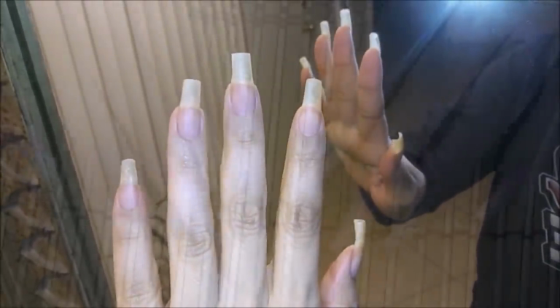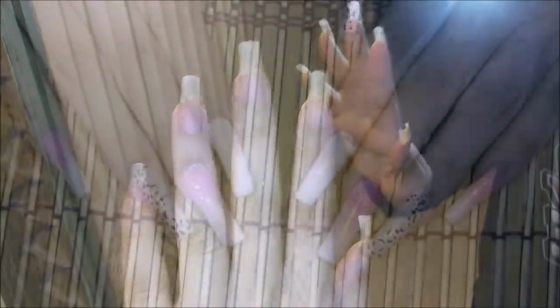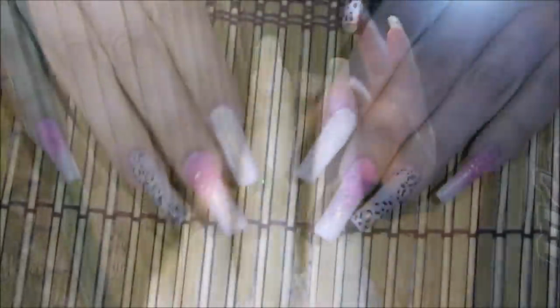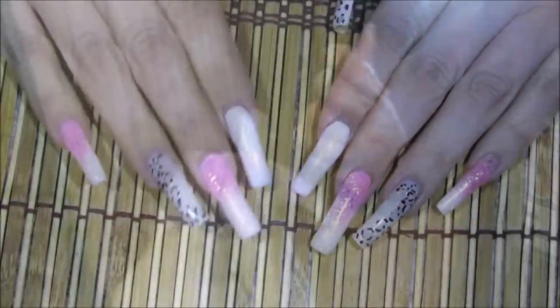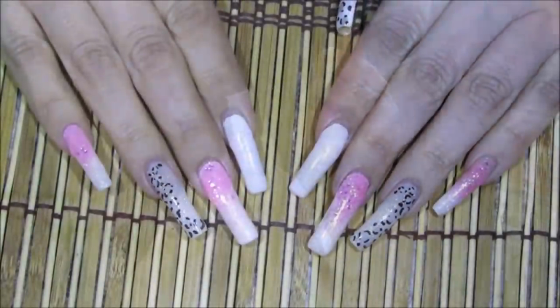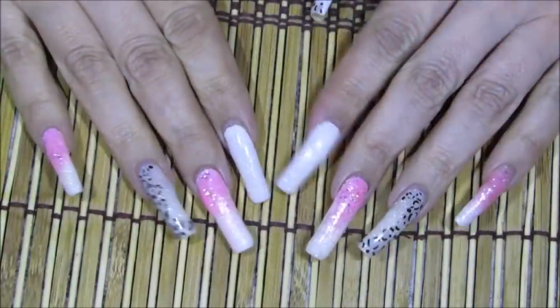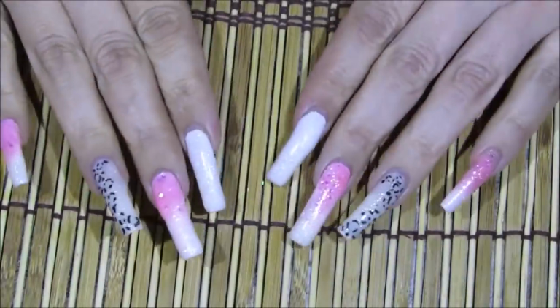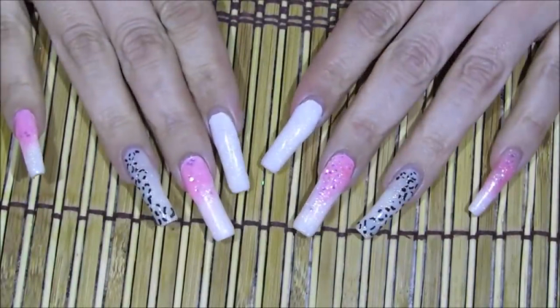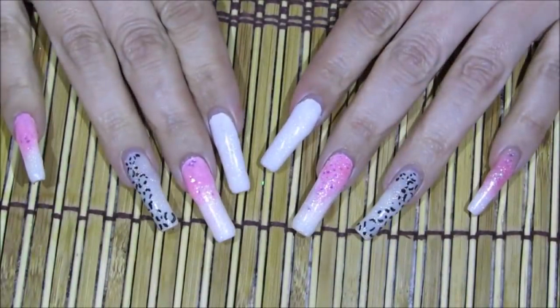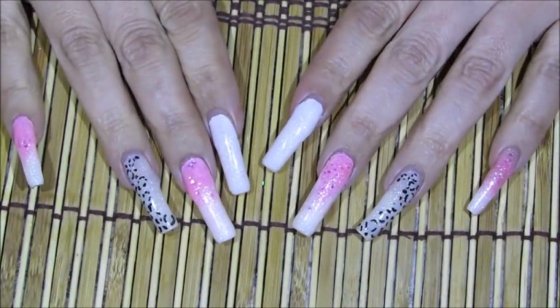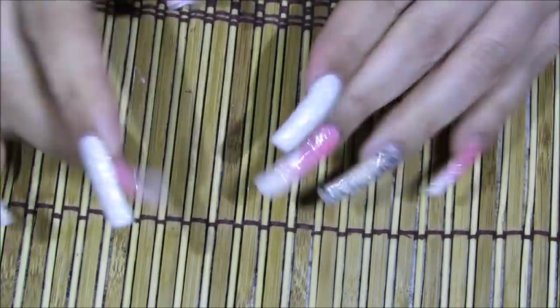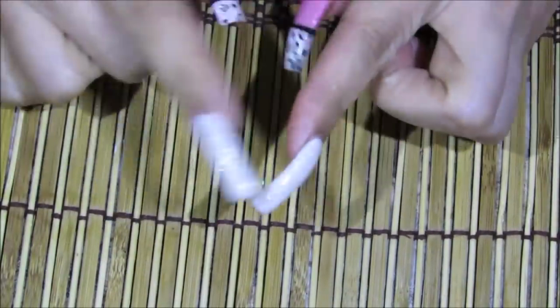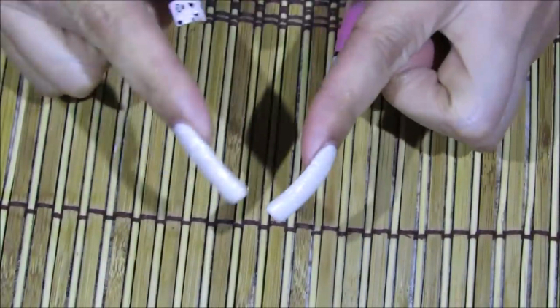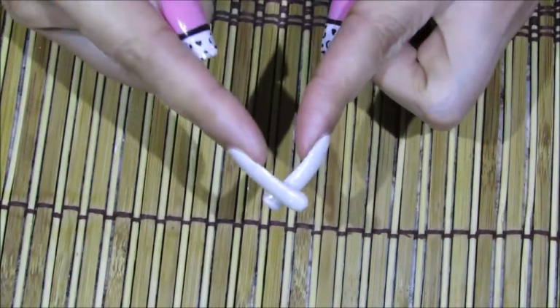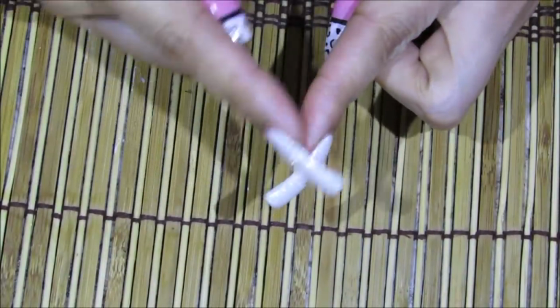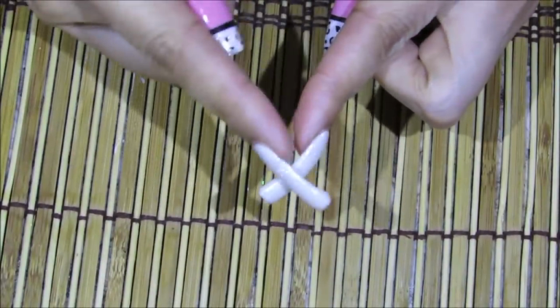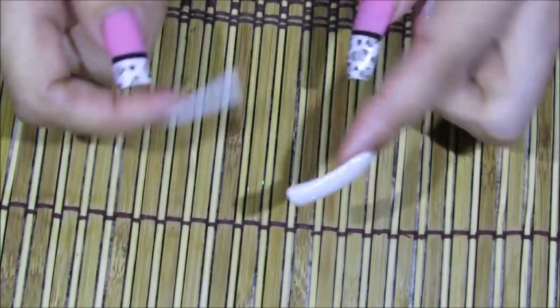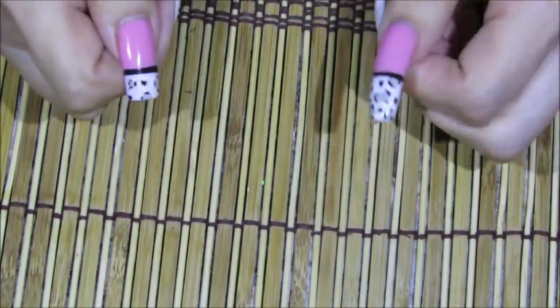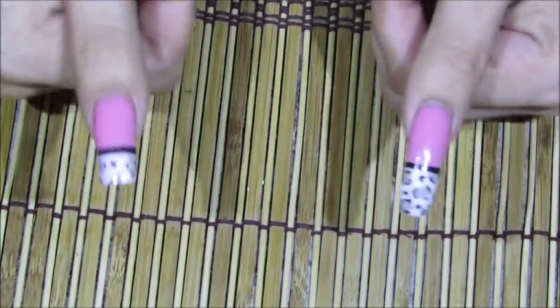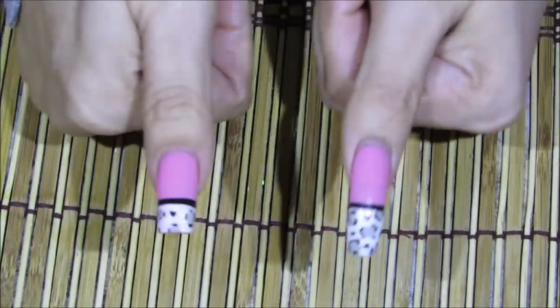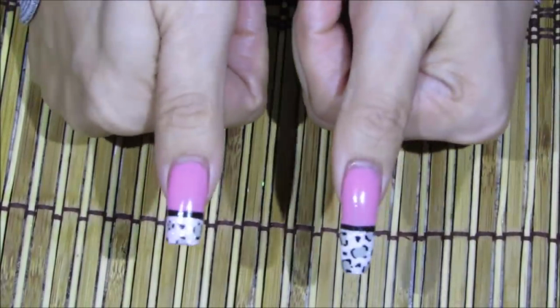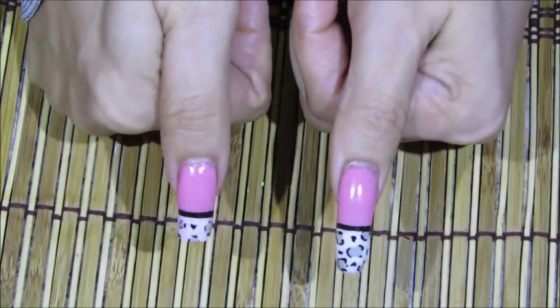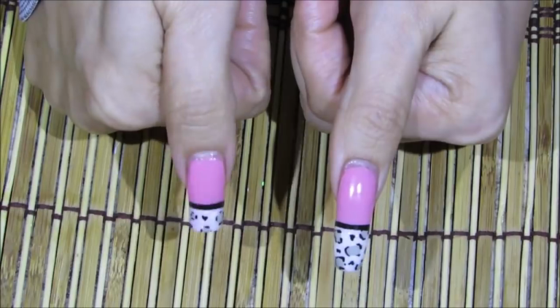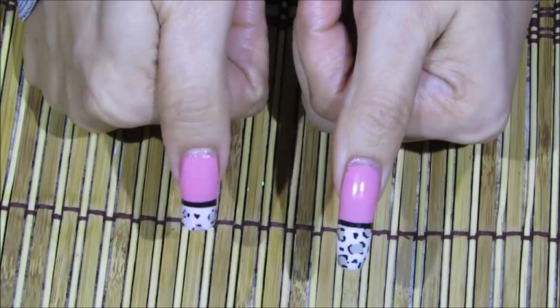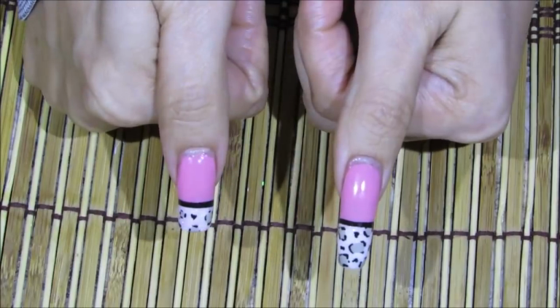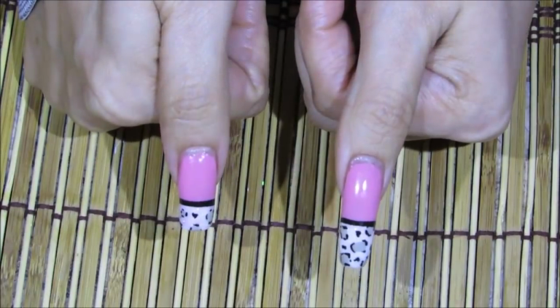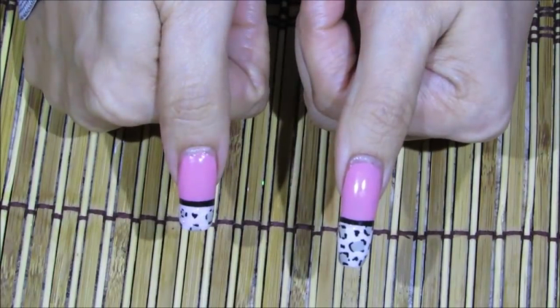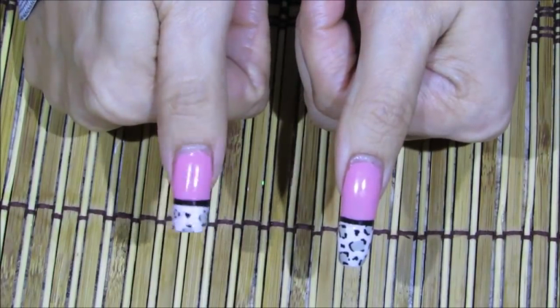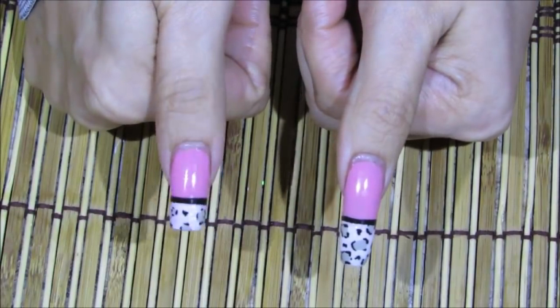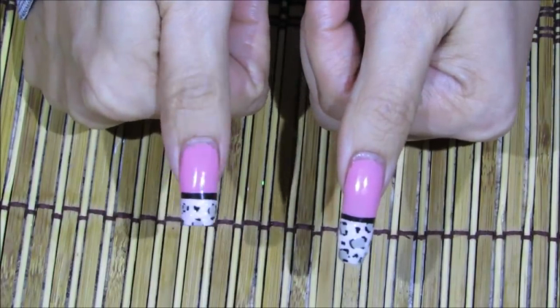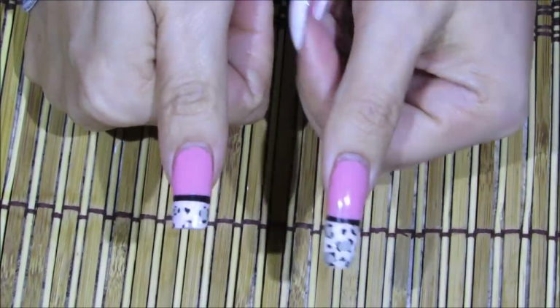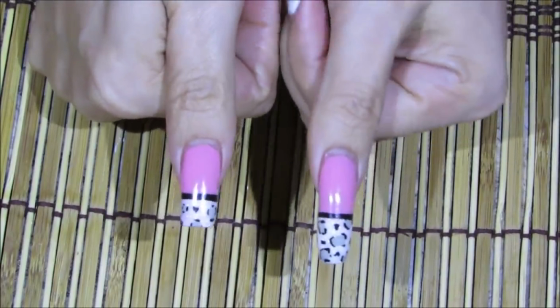Saludos mi gente hermosa, ahora voy a estar compartiendo con ustedes cómo me recorto las uñas. Las voy a estar cortando a esta longitud que ven aquí.